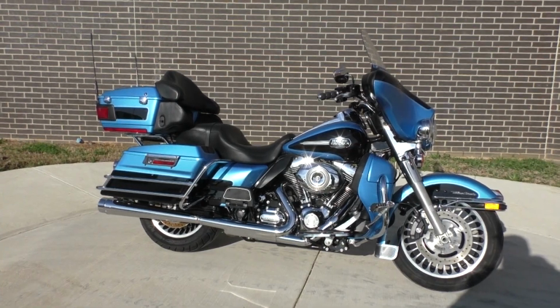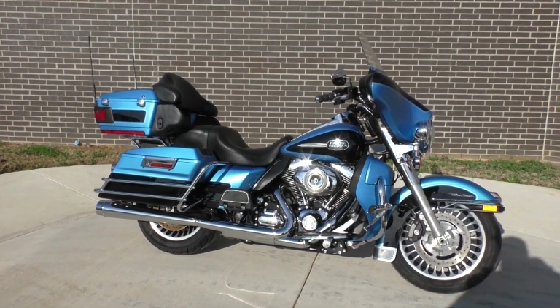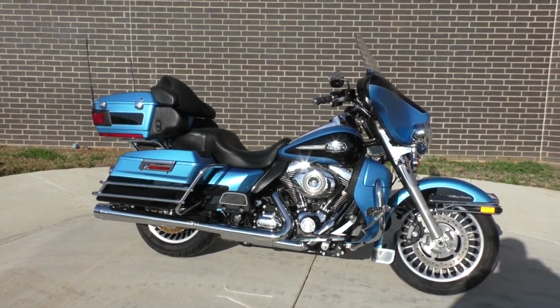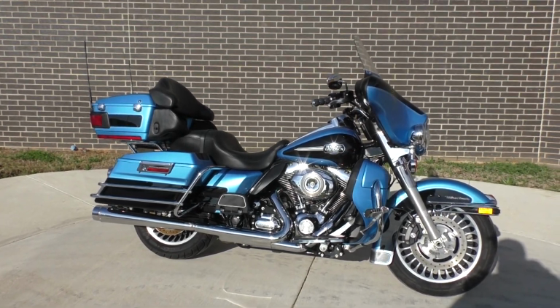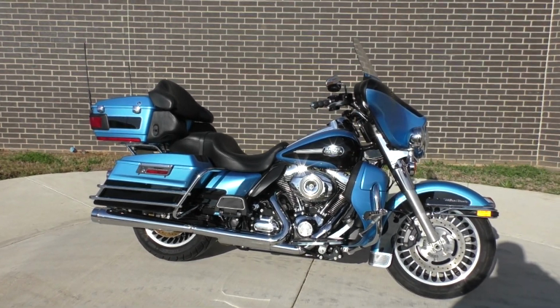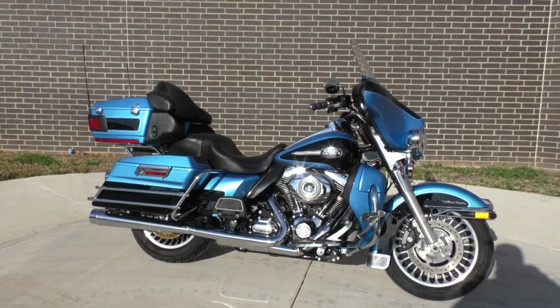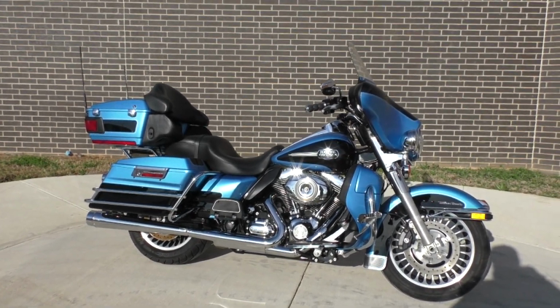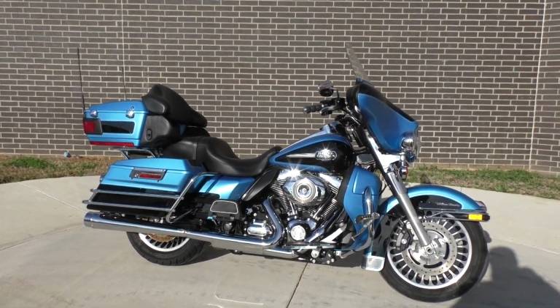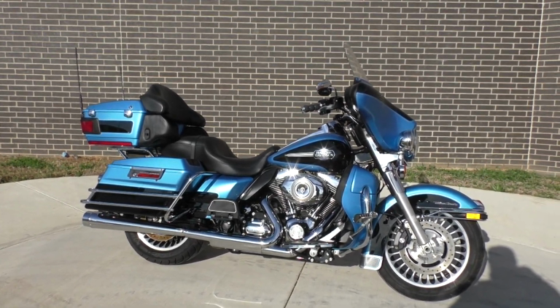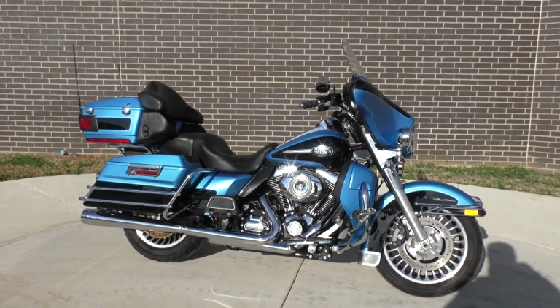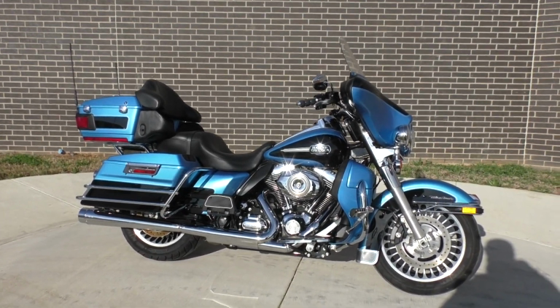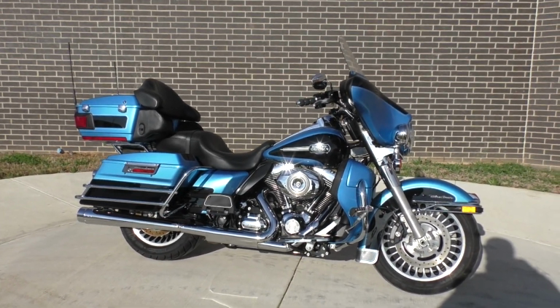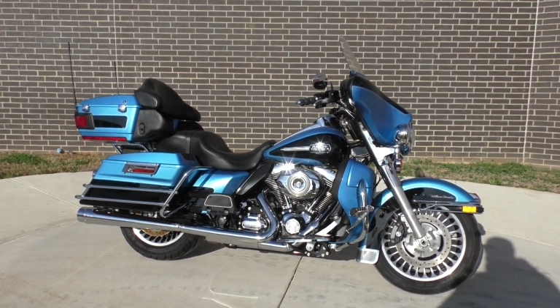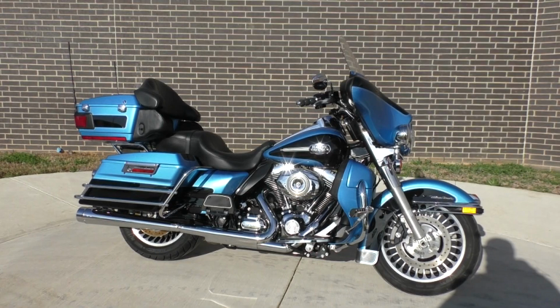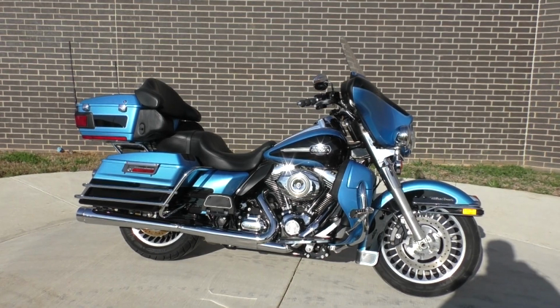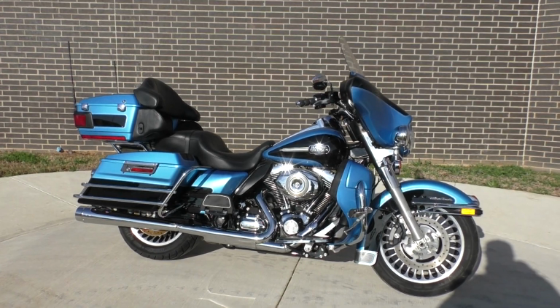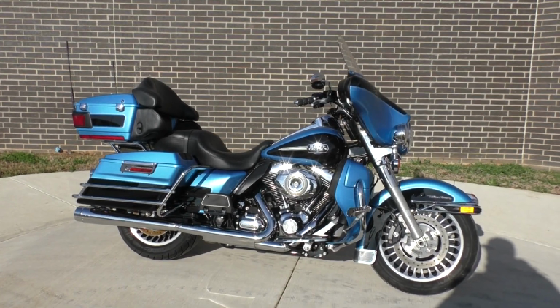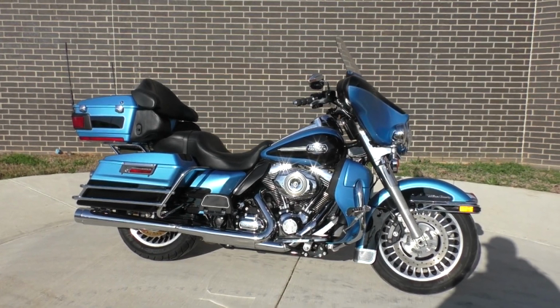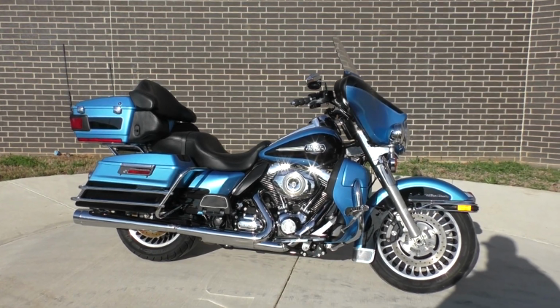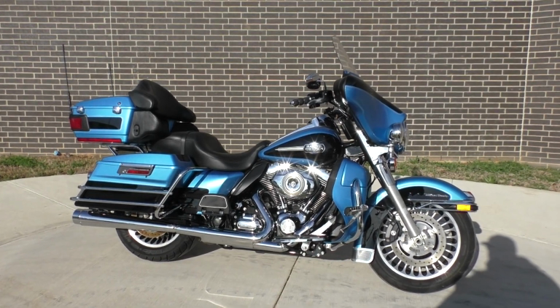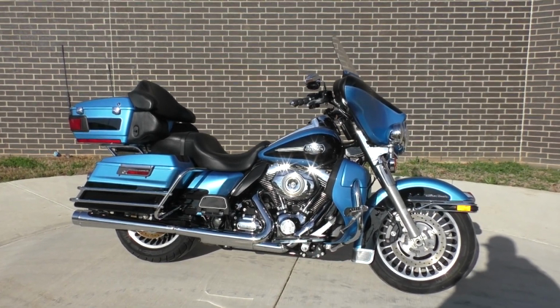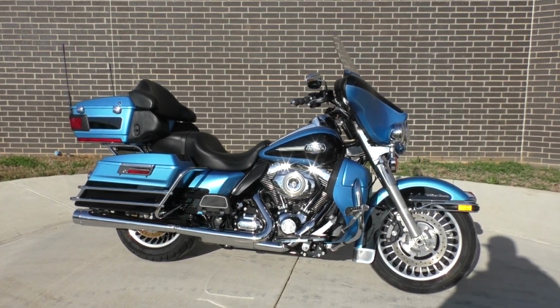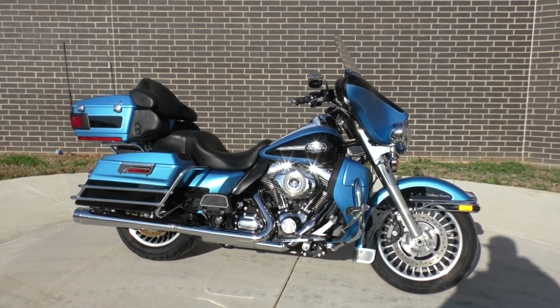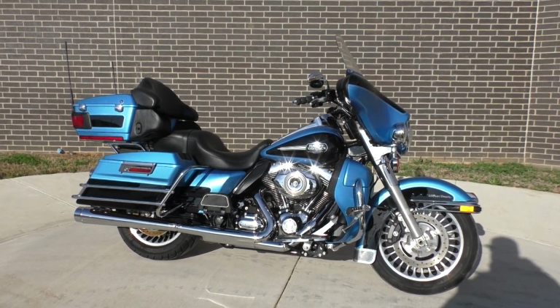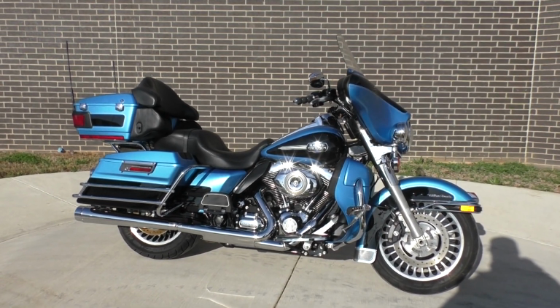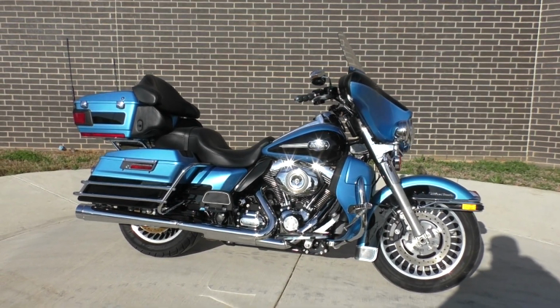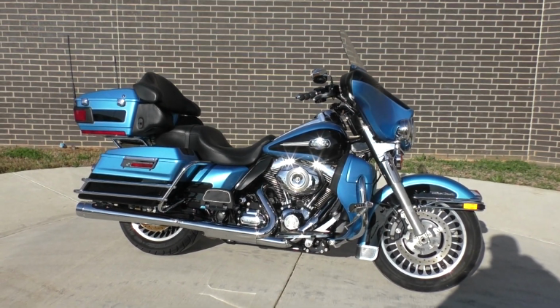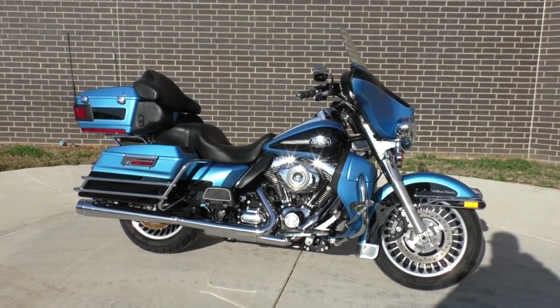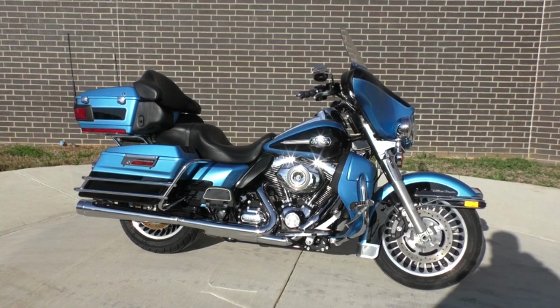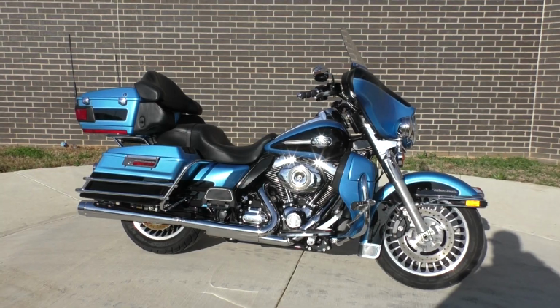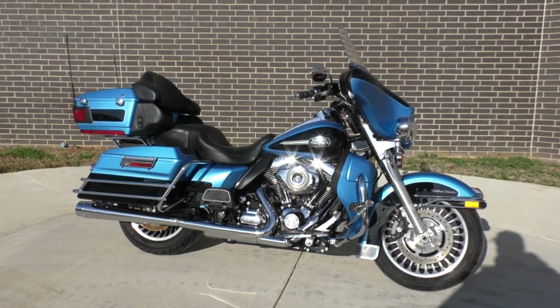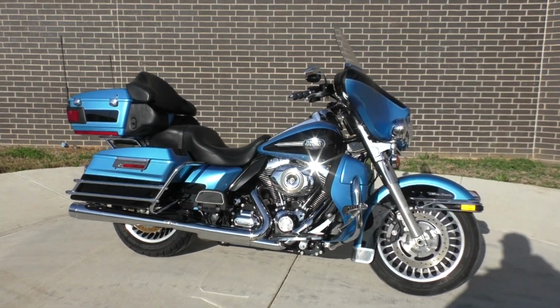What's going on? Nick here with American Motorcycle Trading Company in Bedford, Texas. Got a 2011 Harley Davidson Ultra Classic and a great looking color combo.